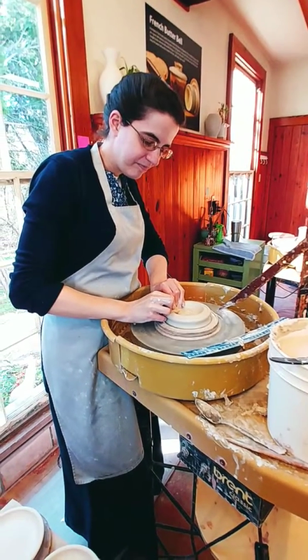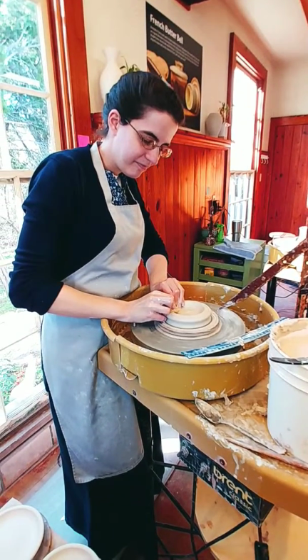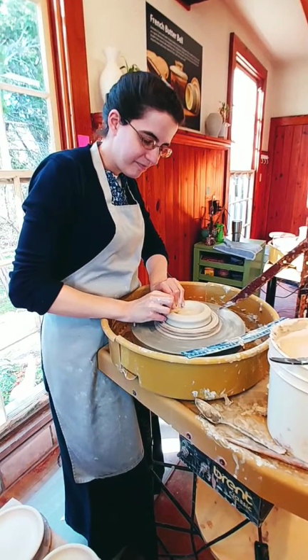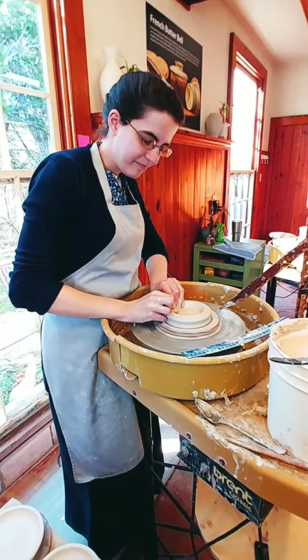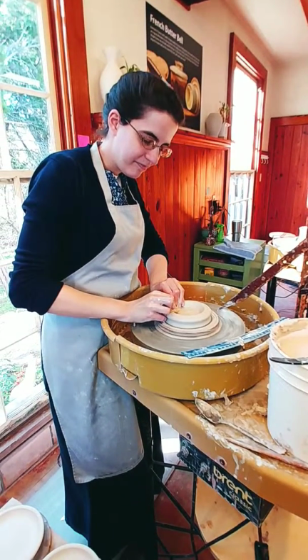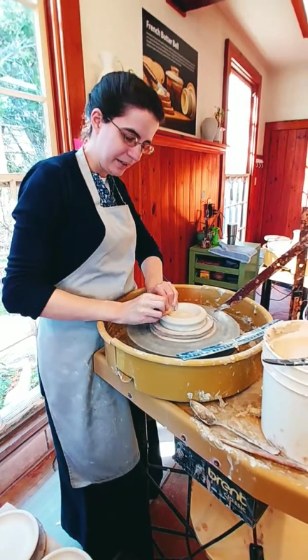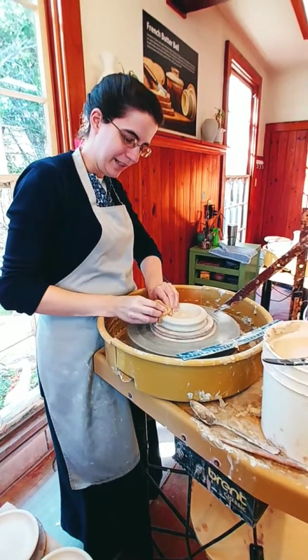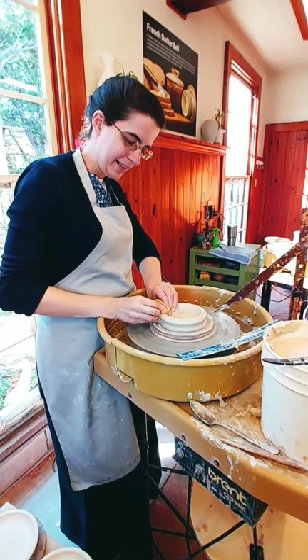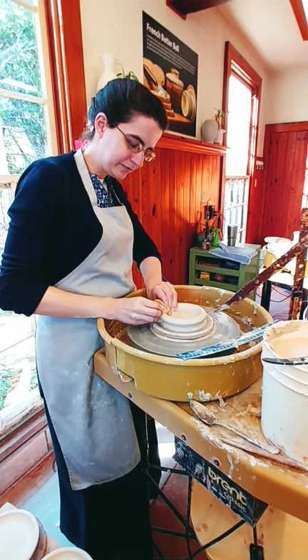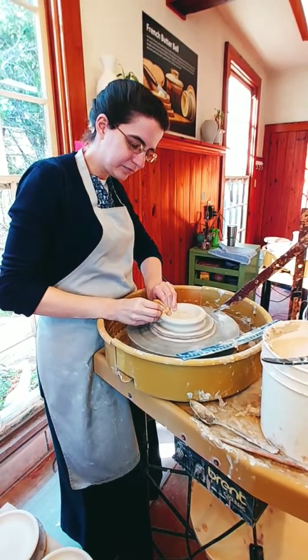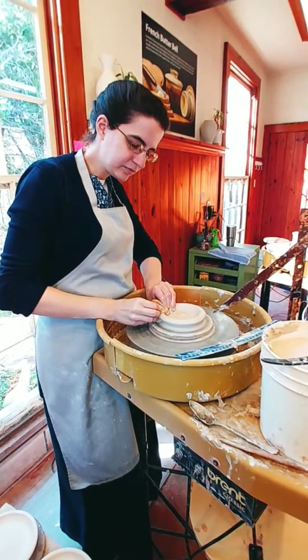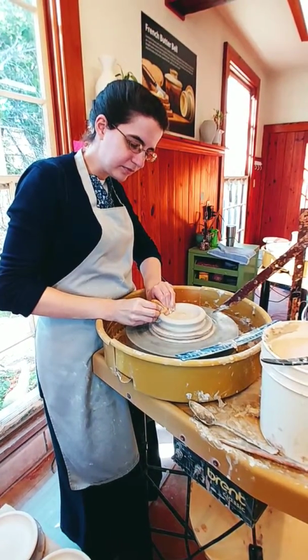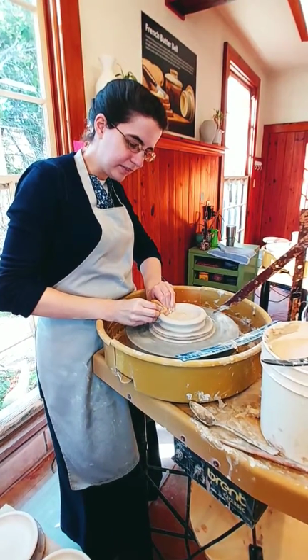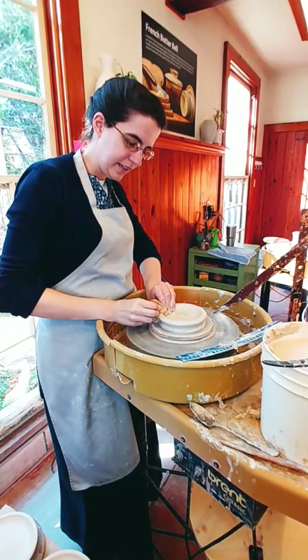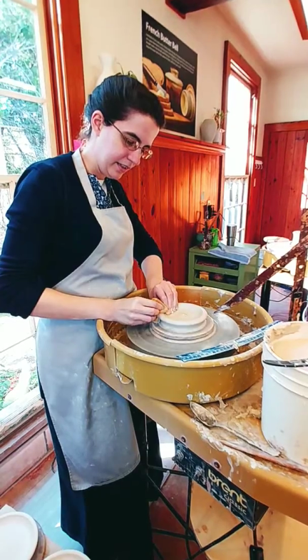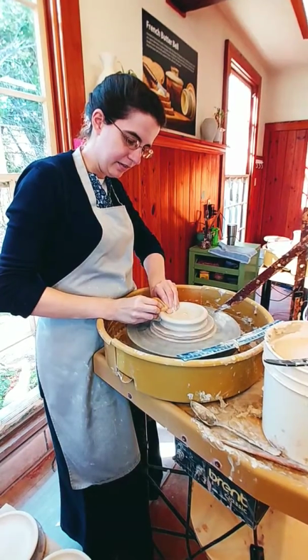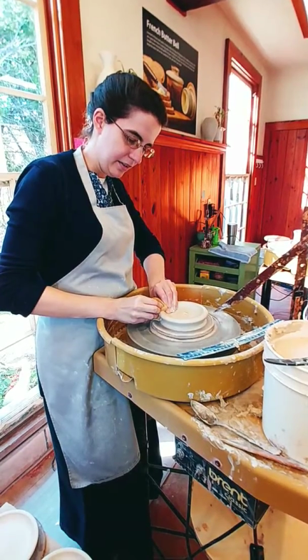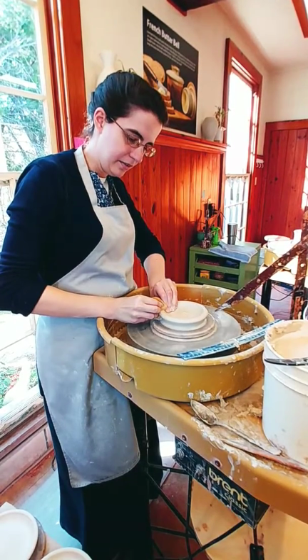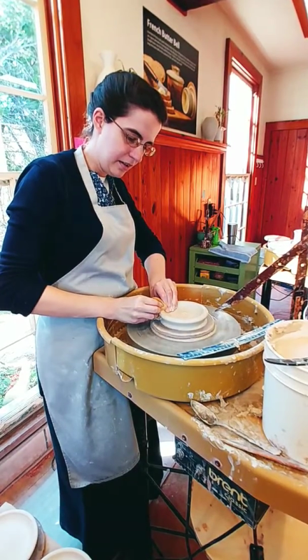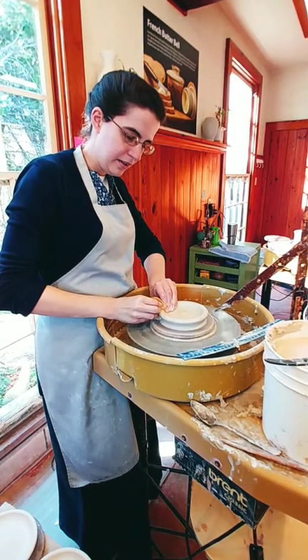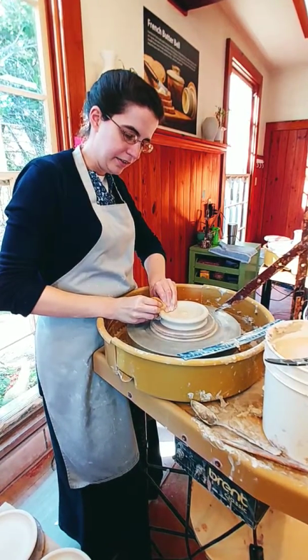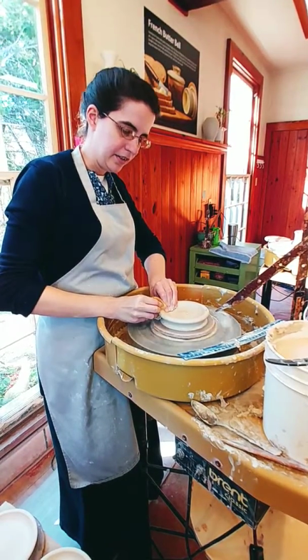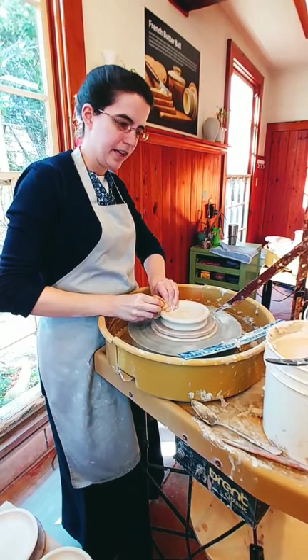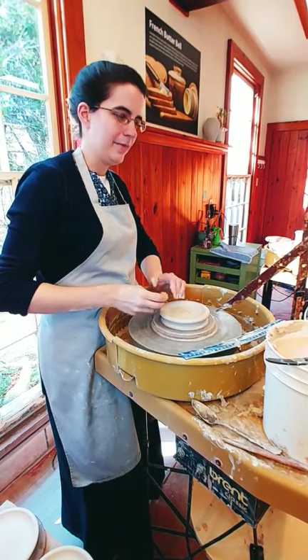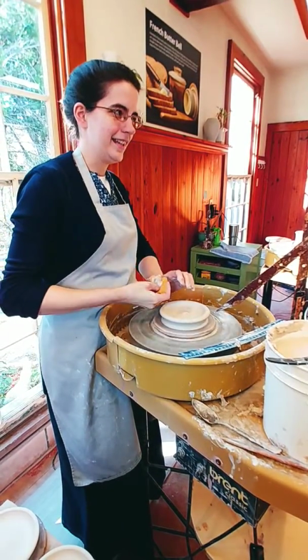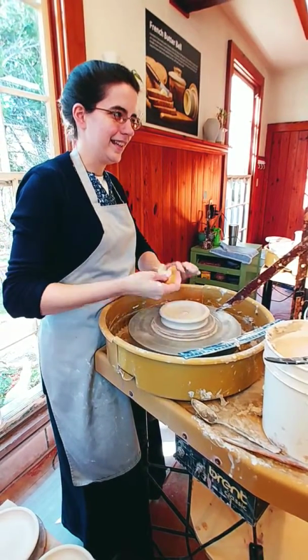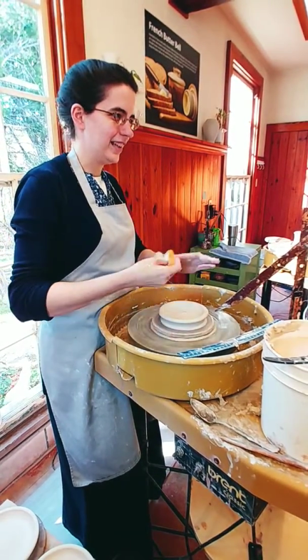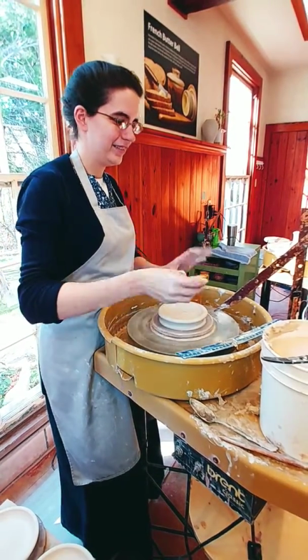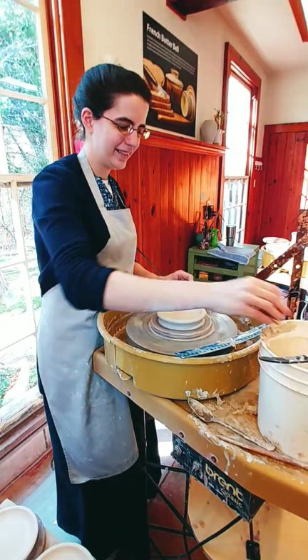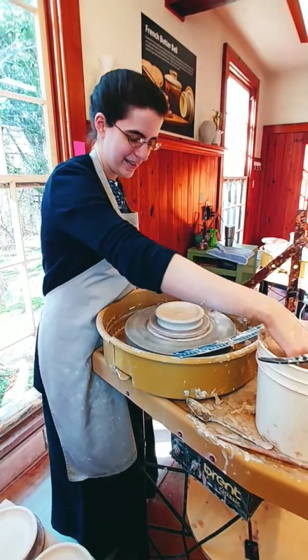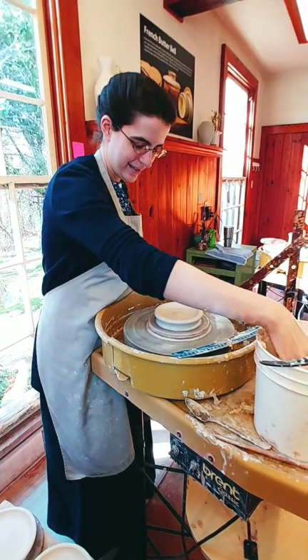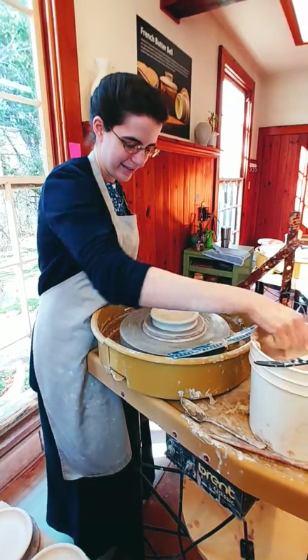A fun little place. They like to leave a lot of — their dishes are handmade and have a lot of little cool stuff.